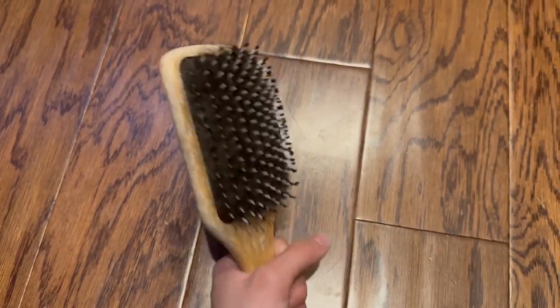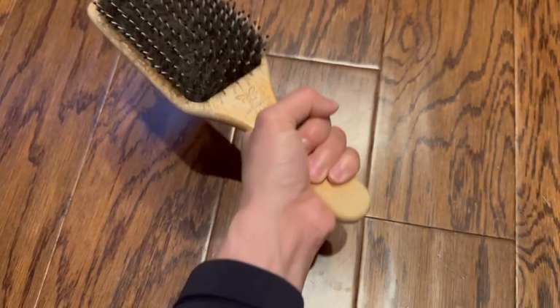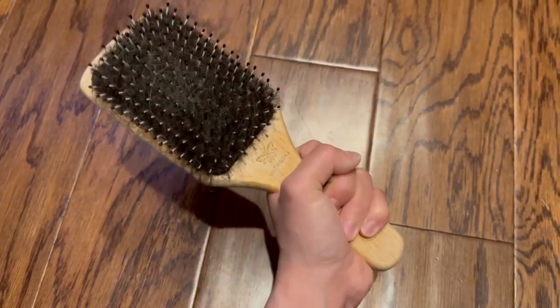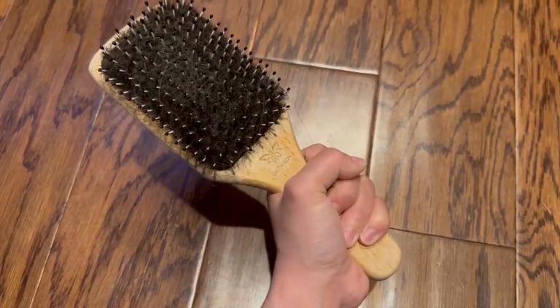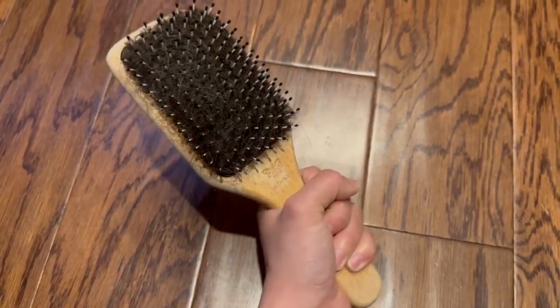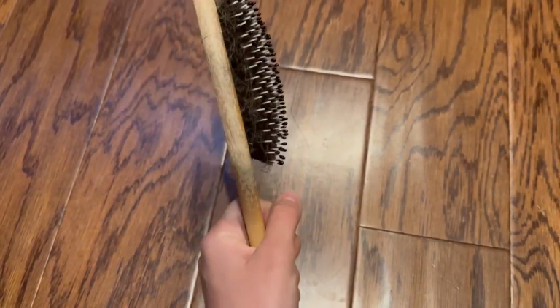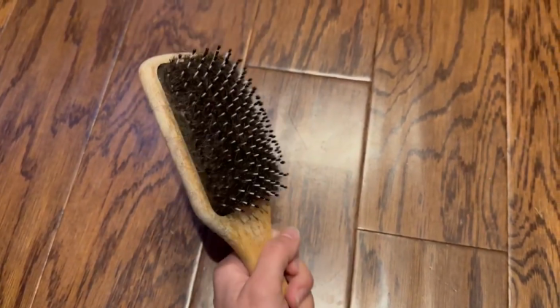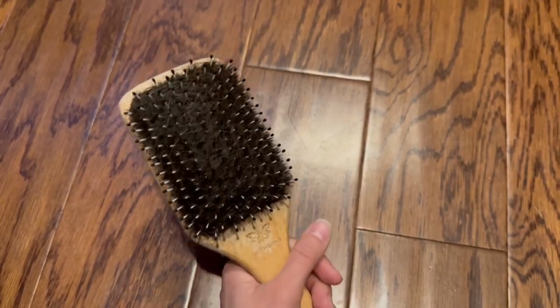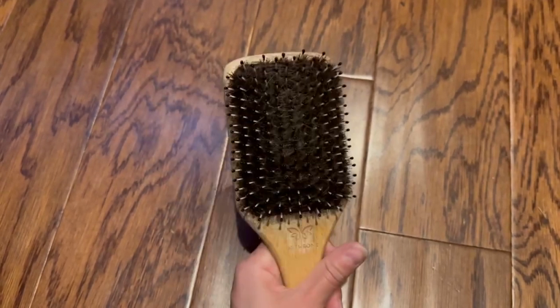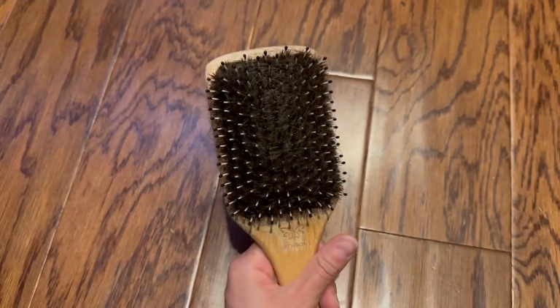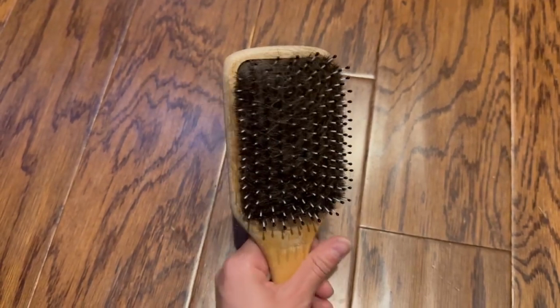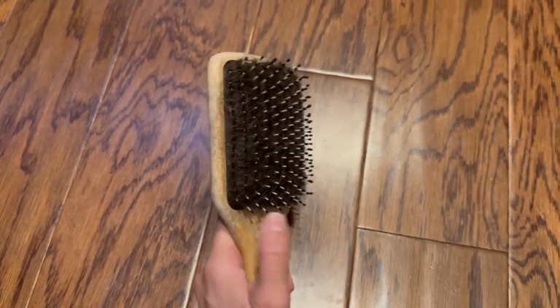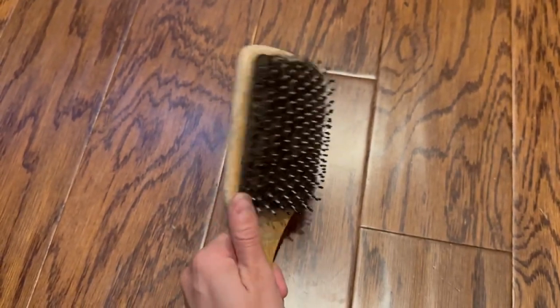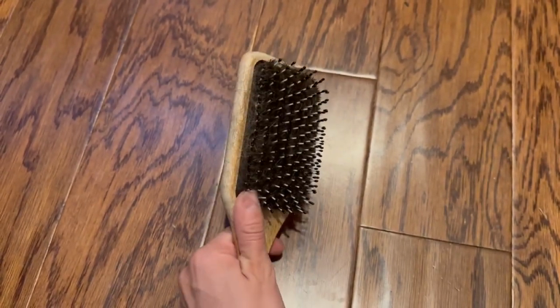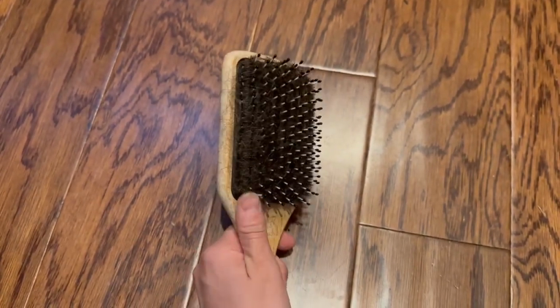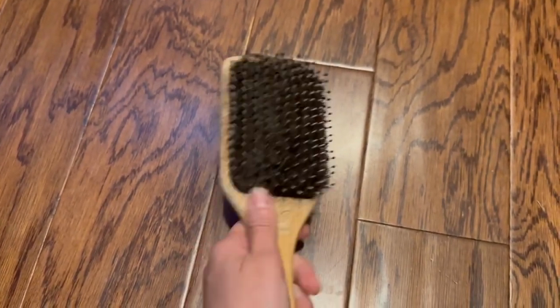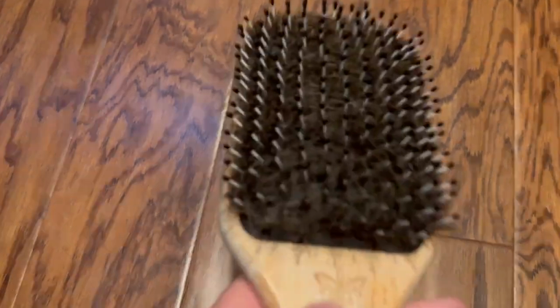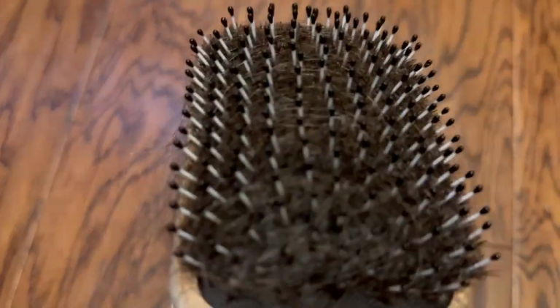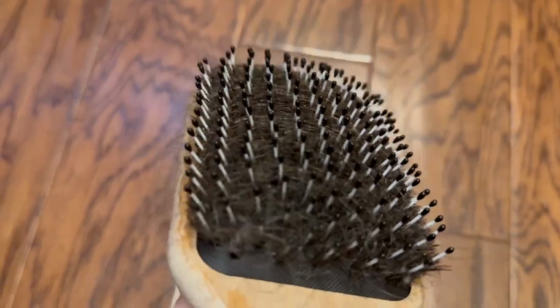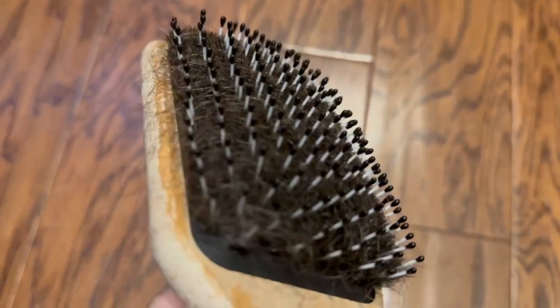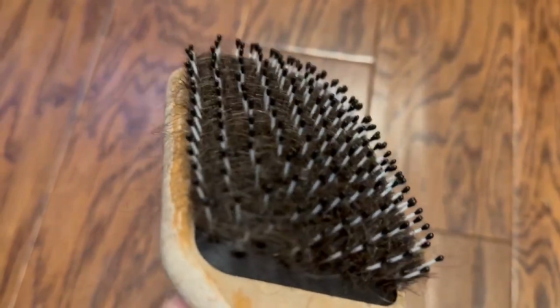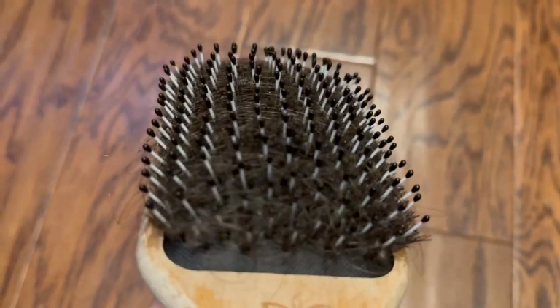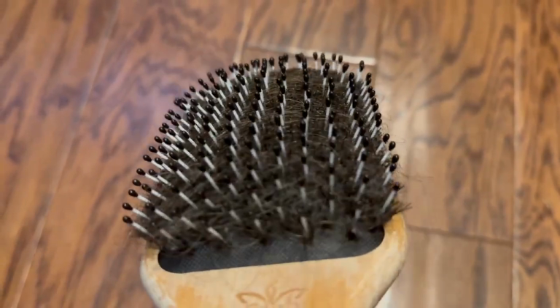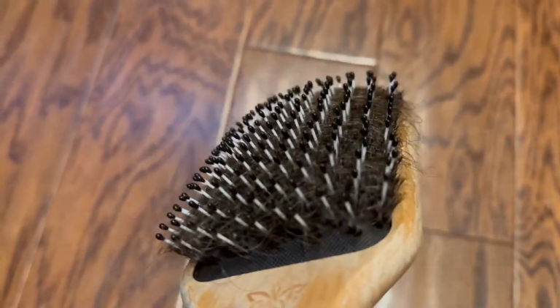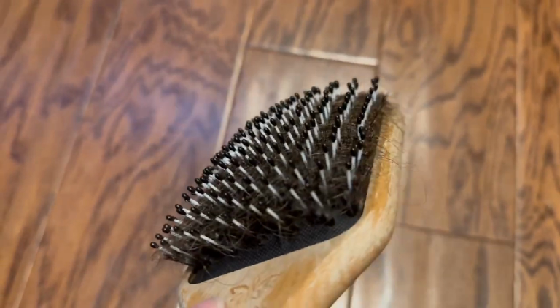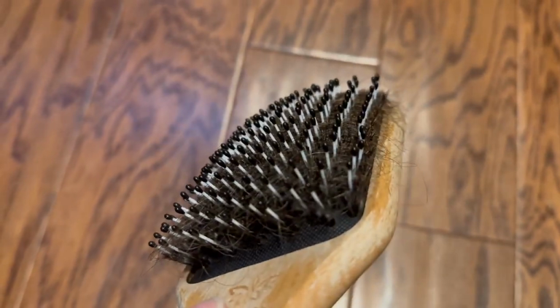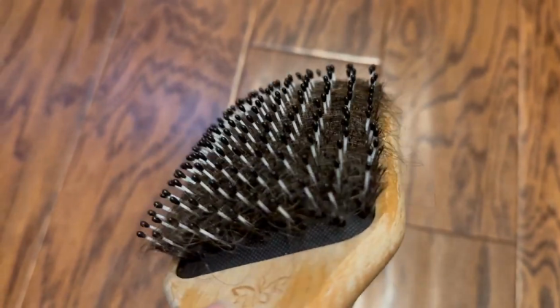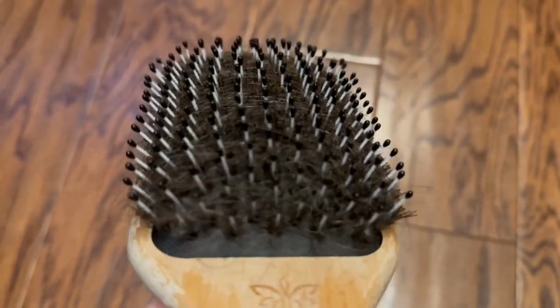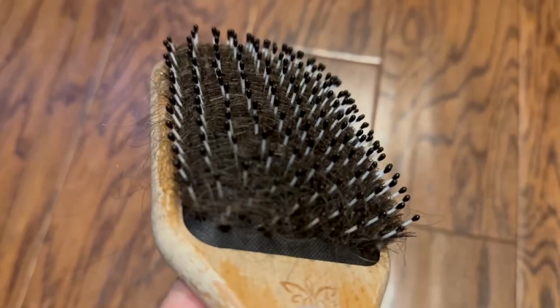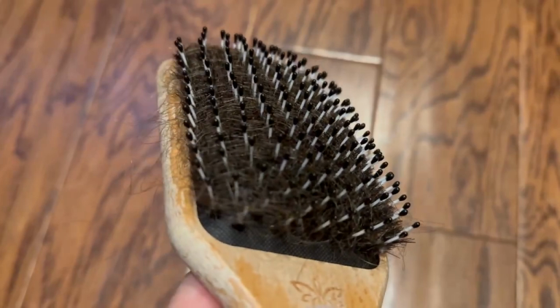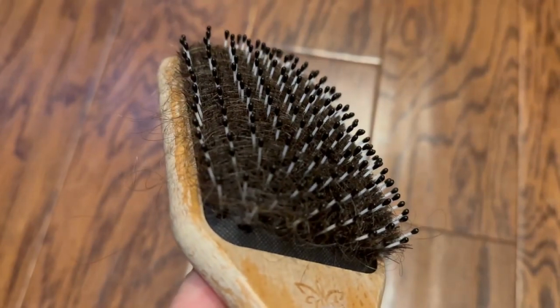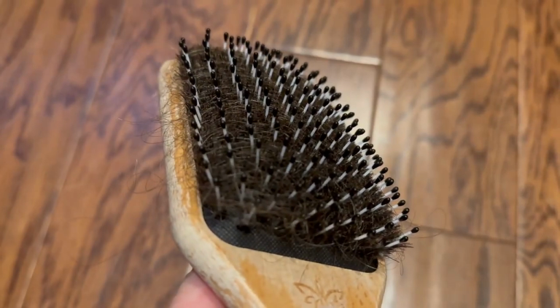It's big. The handle's easy to hold — no problems there. I have a lot of big curly hair, so it does get stuck in these bristles. But I've had a lot of hairbrushes that lose the tips, and this does not. You can see the bristles here are just still perfectly intact.